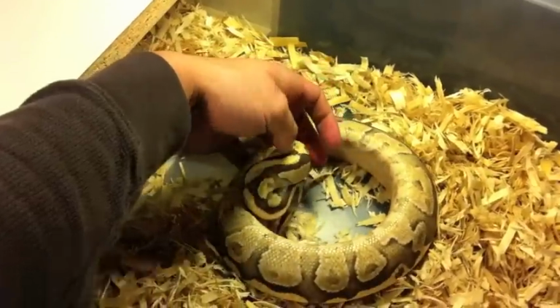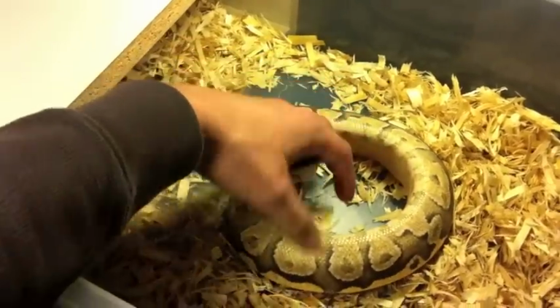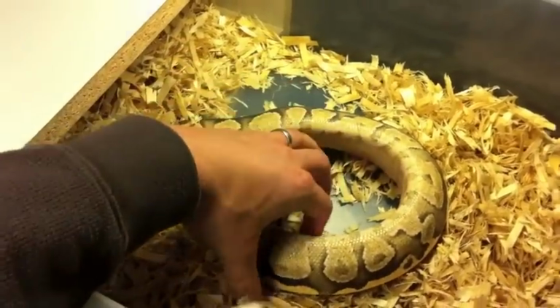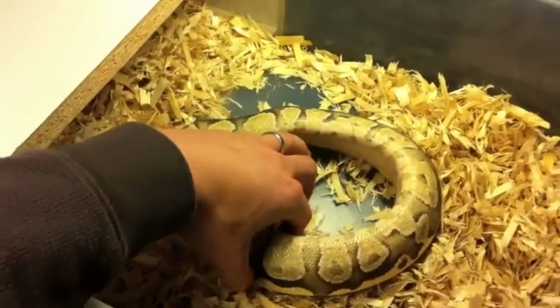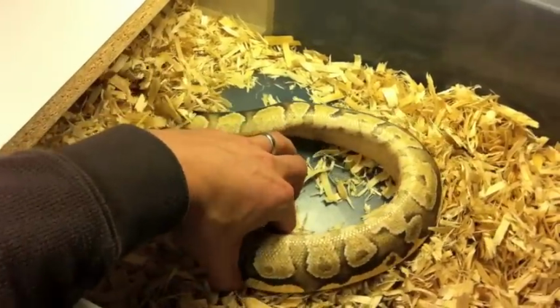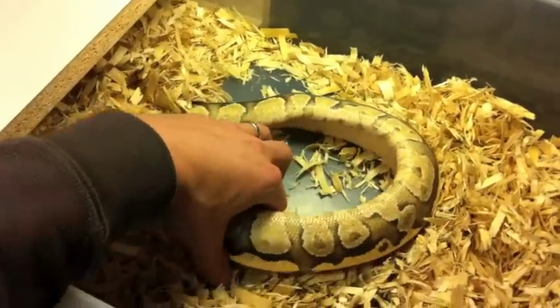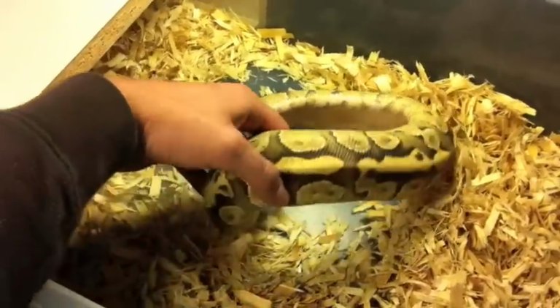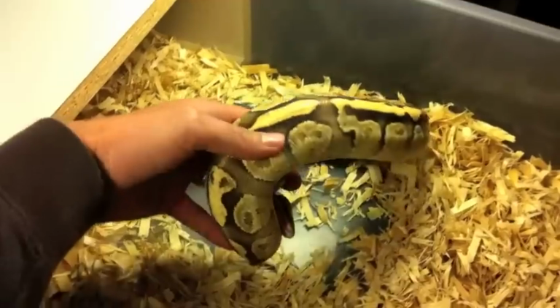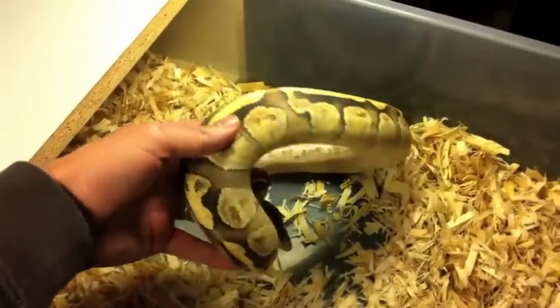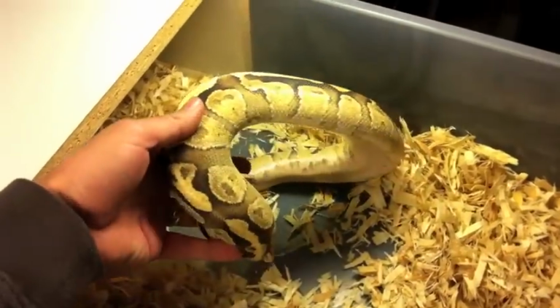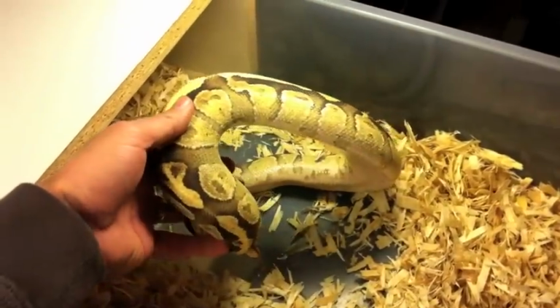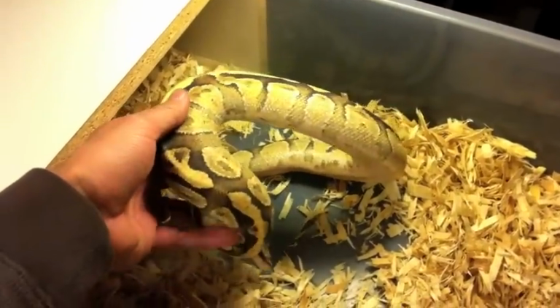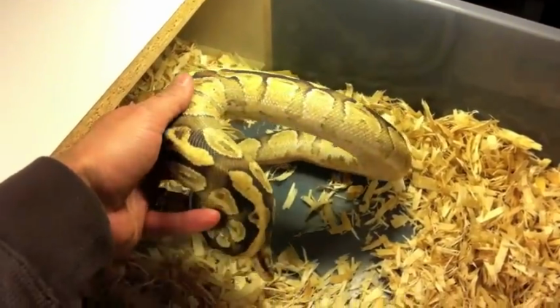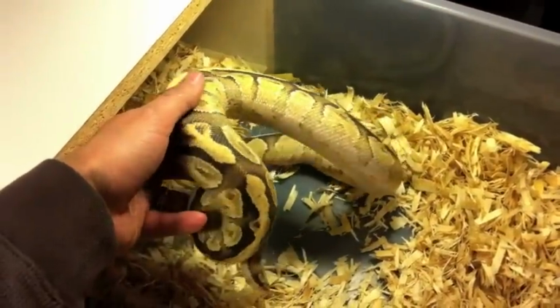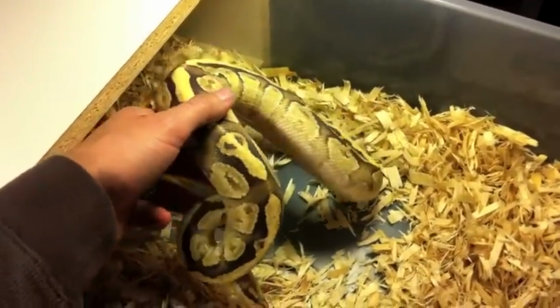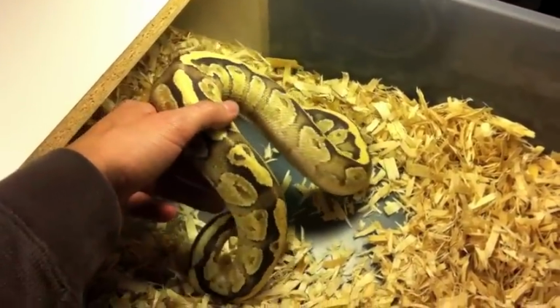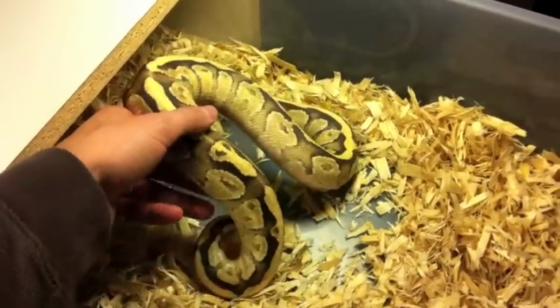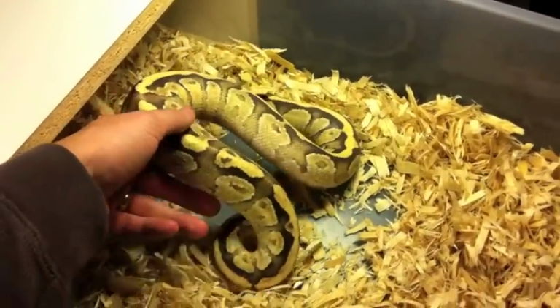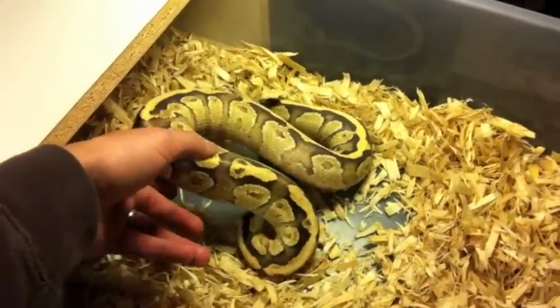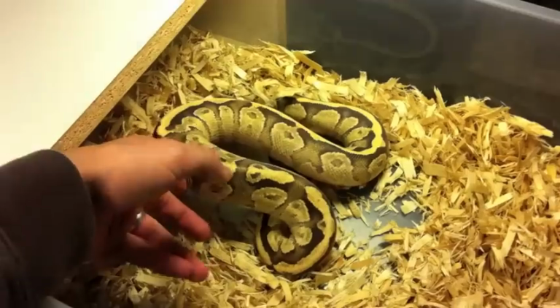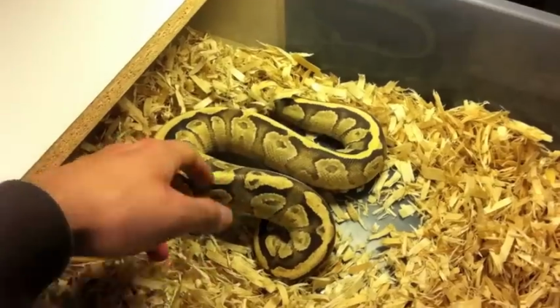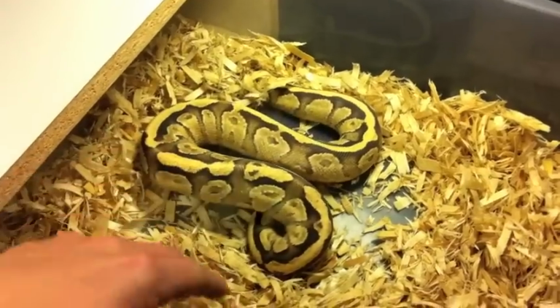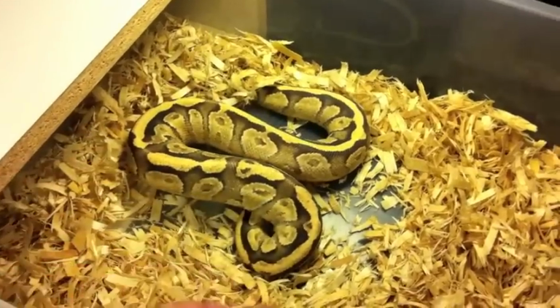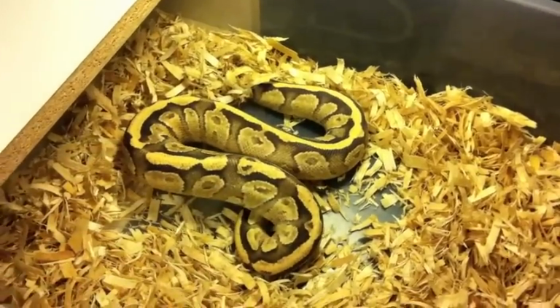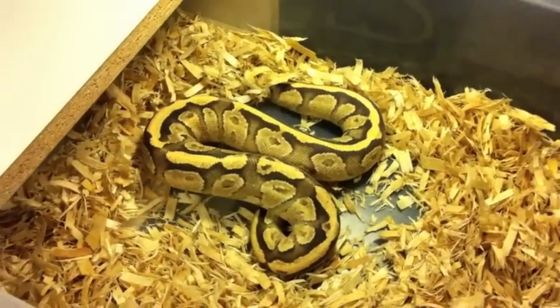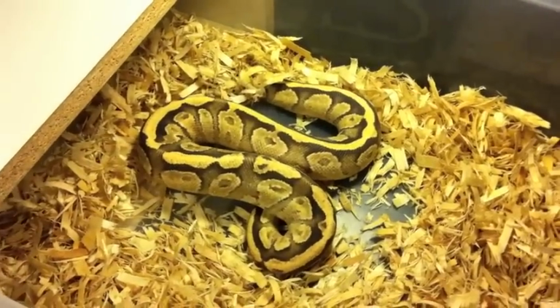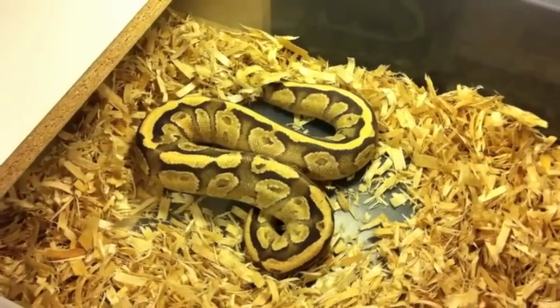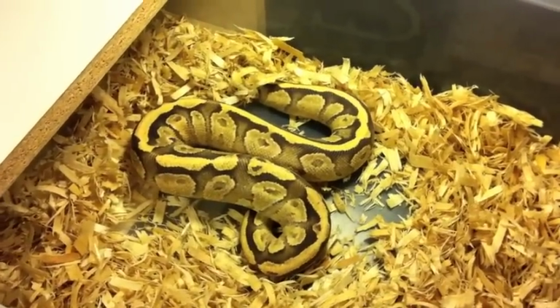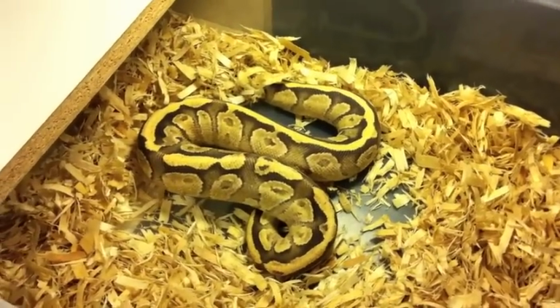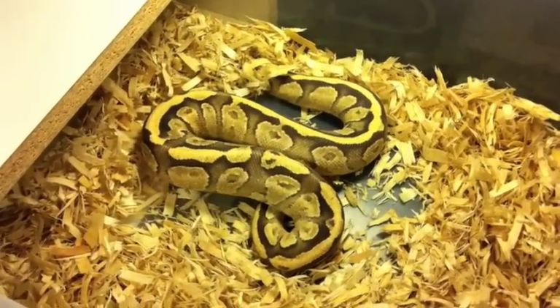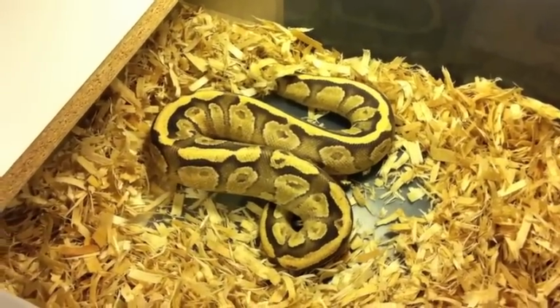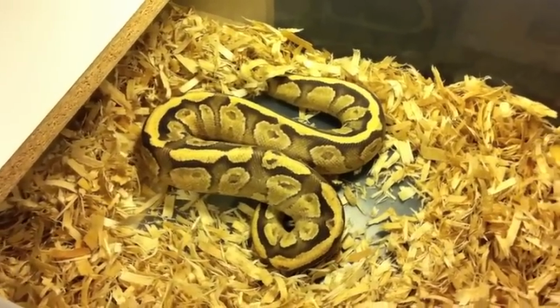He's got the Super Vanilla colors. Of course, he's got the Mojave pattern throughout, and these things are amazing. As babies, they look almost purple, and then as they age, you can see all the cream colors and the yellows coming into it.